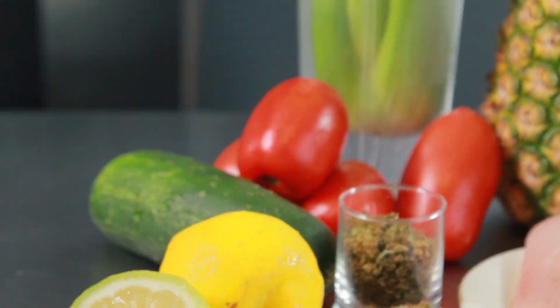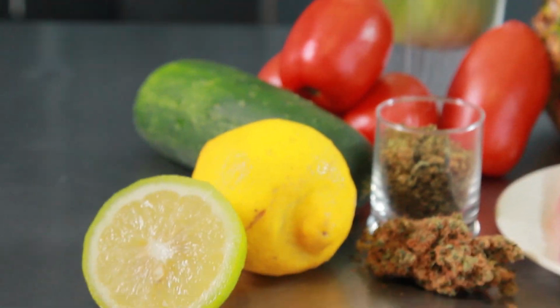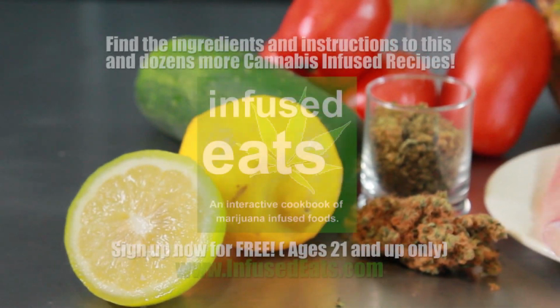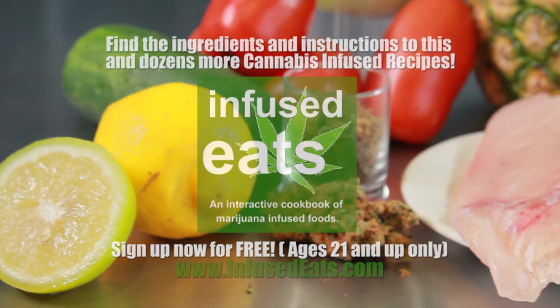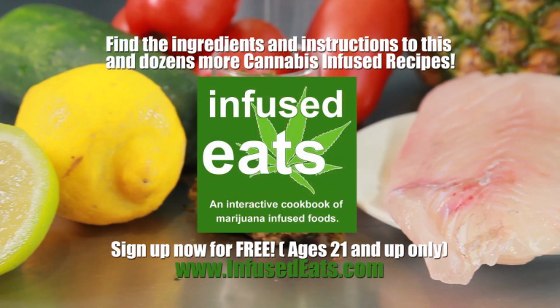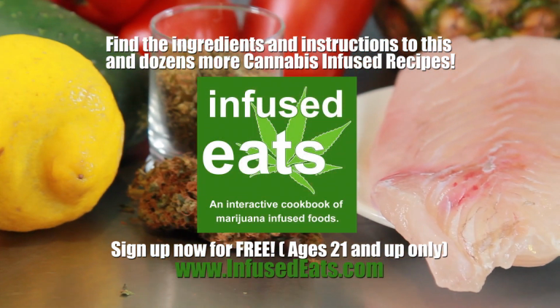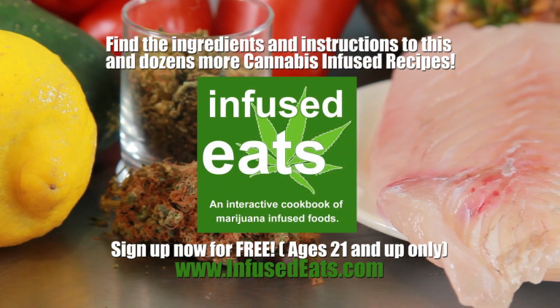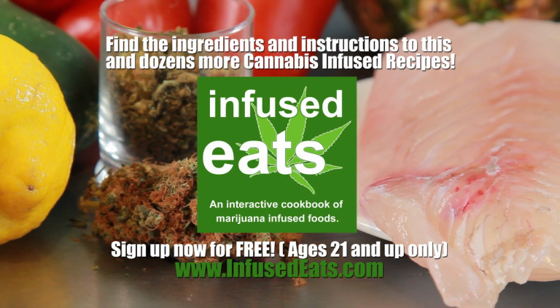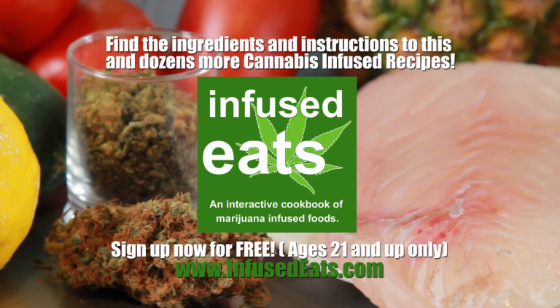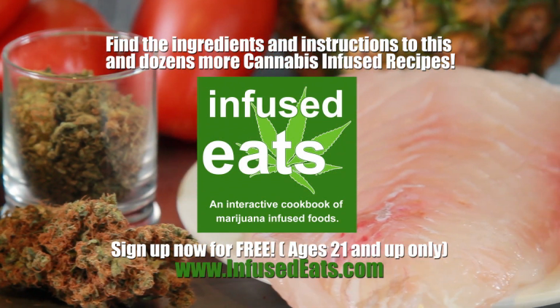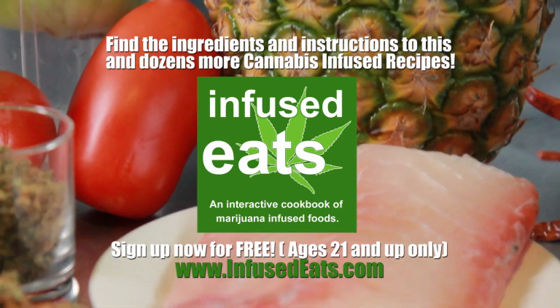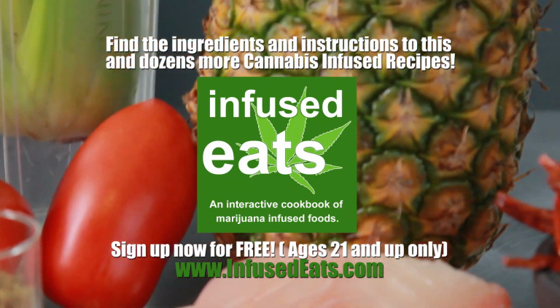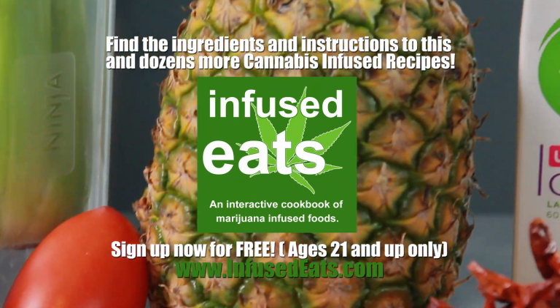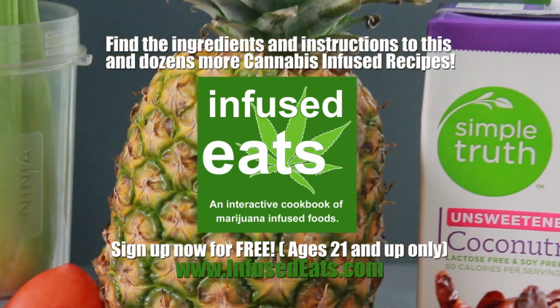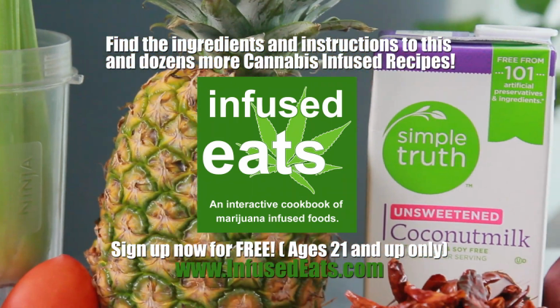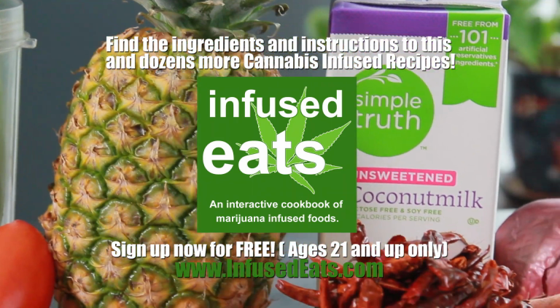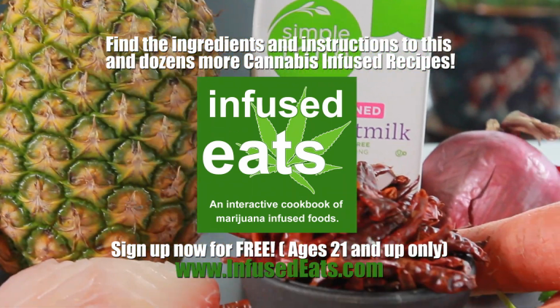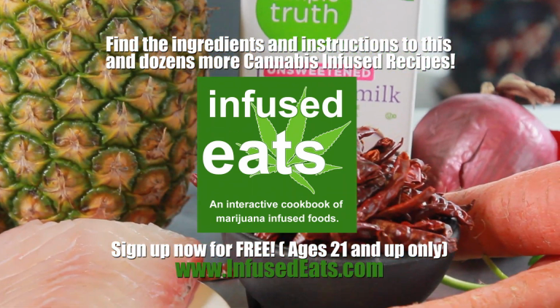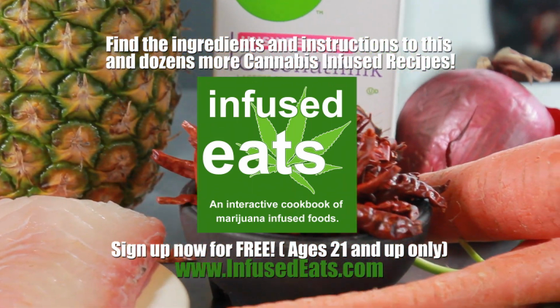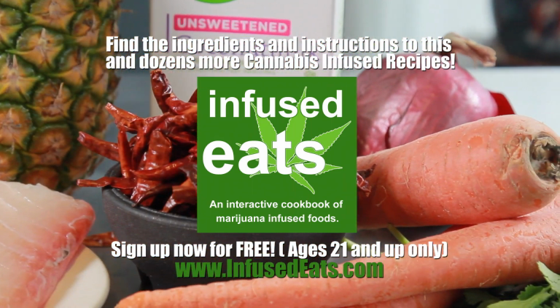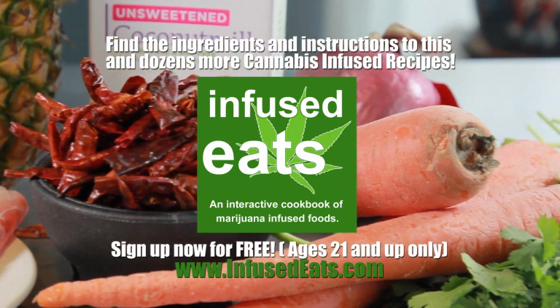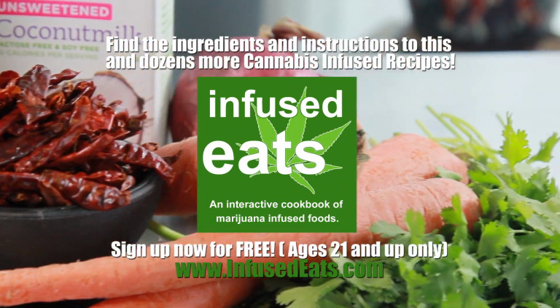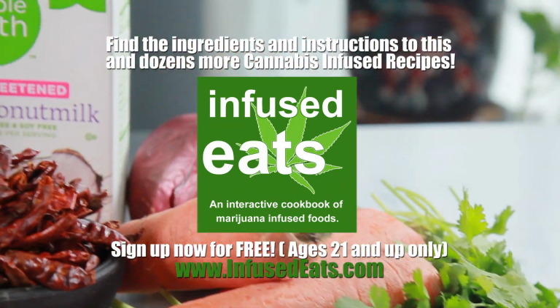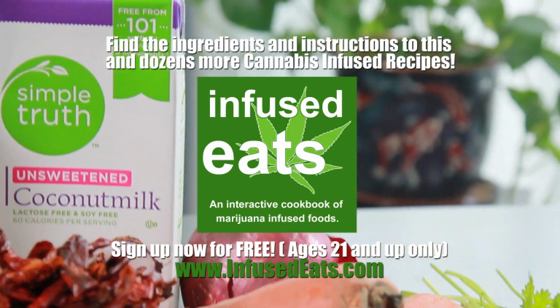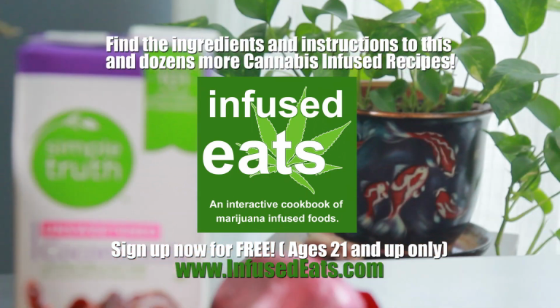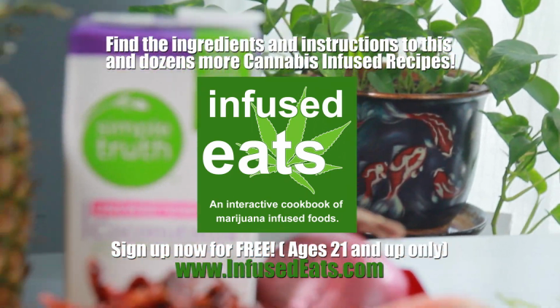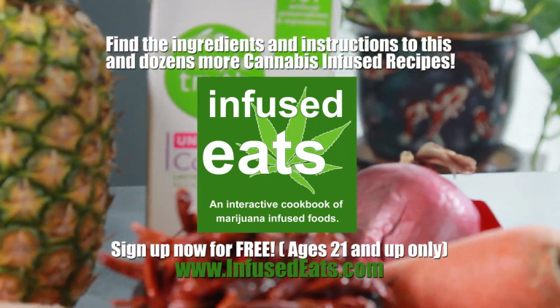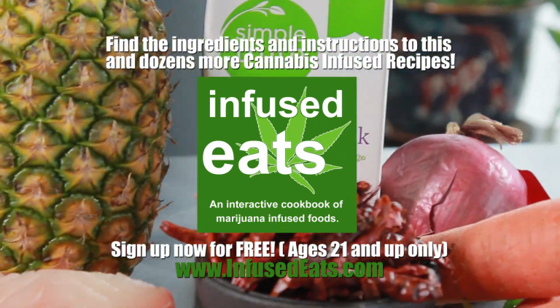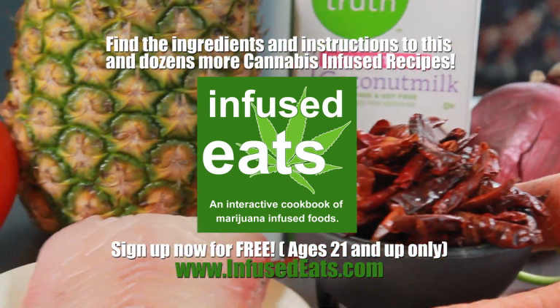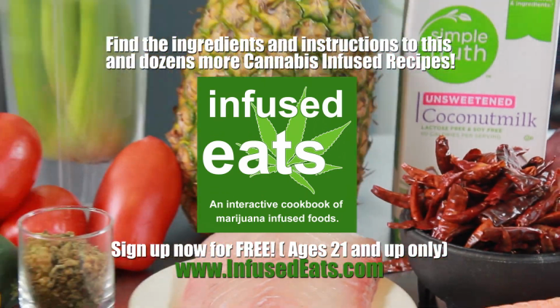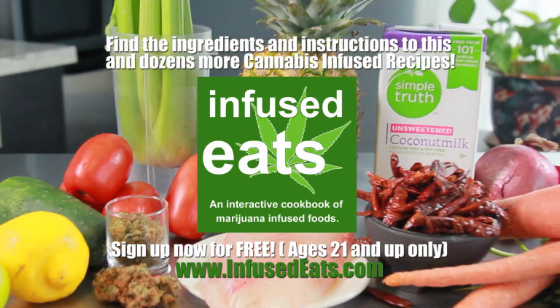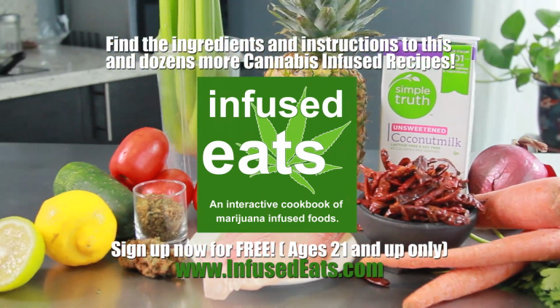For all the ingredients for today's recipe, please visit InfusedEats.com. It's 100% free and has dozens of cannabis-infused recipes, and it'll have all the ingredients for today's recipe. We'll go through them one at a time in the recipe, but you can find the written list on that website.